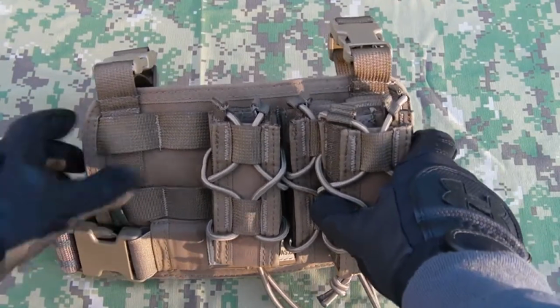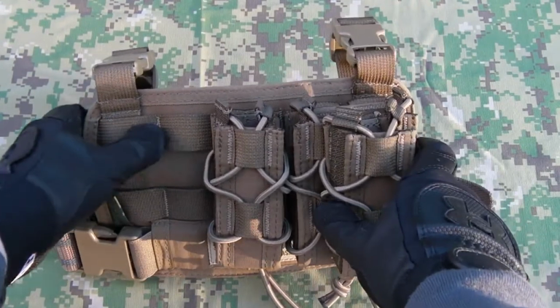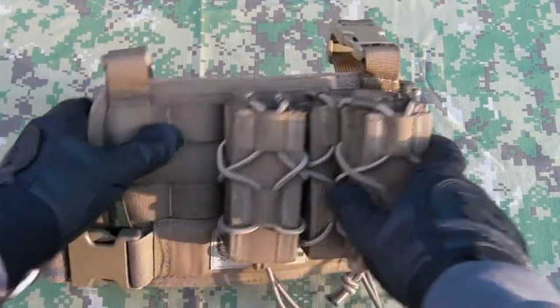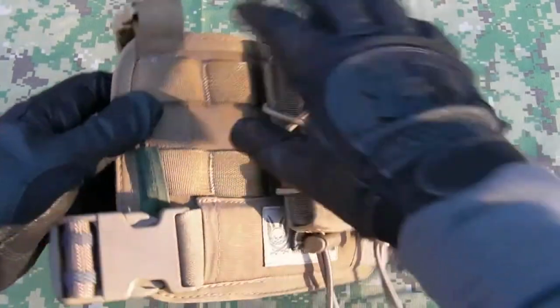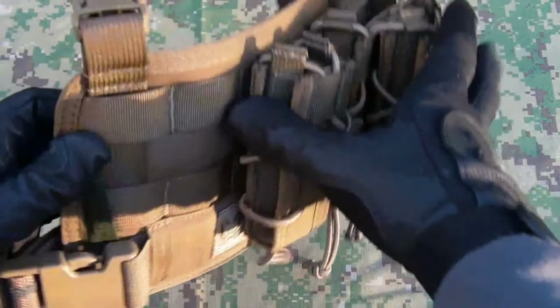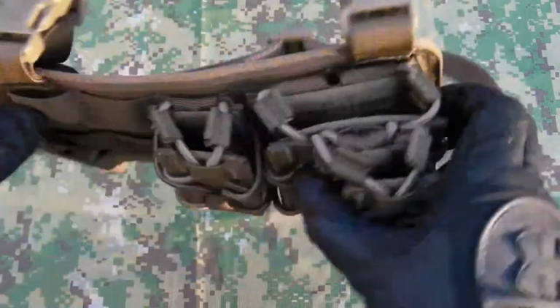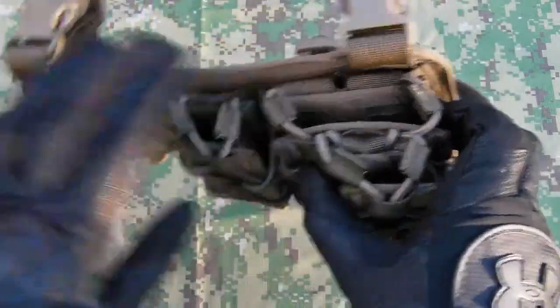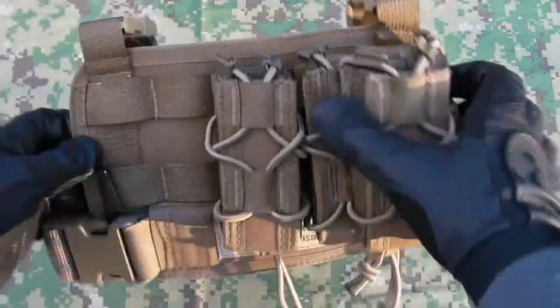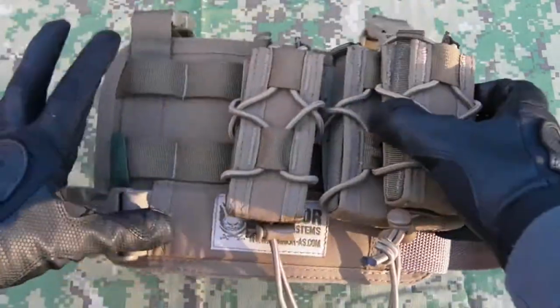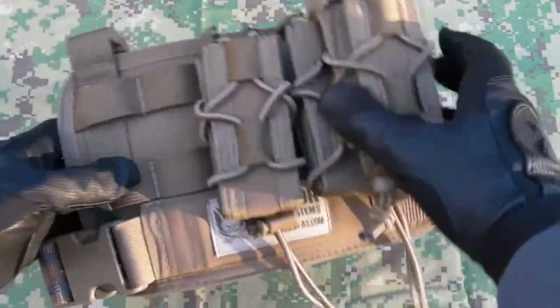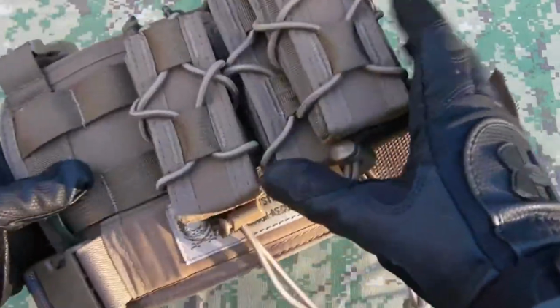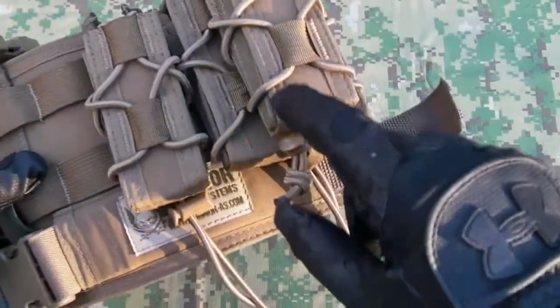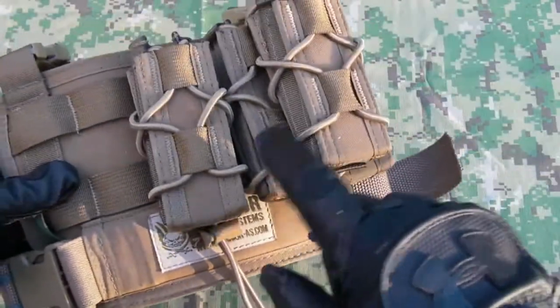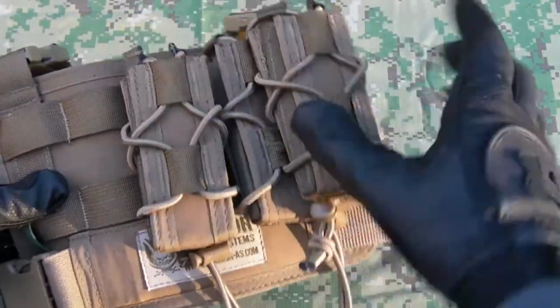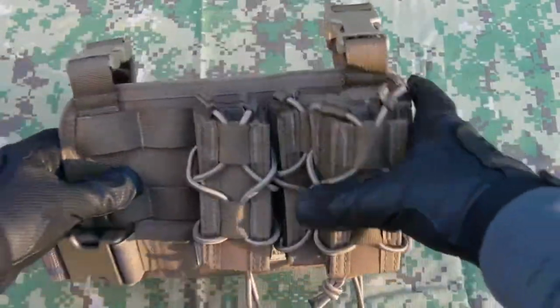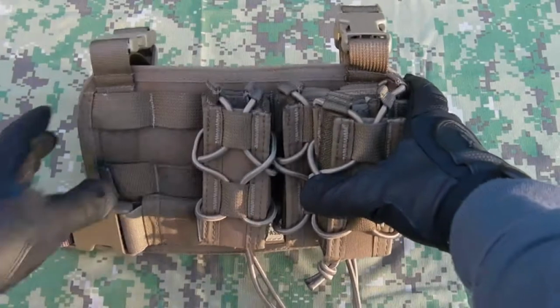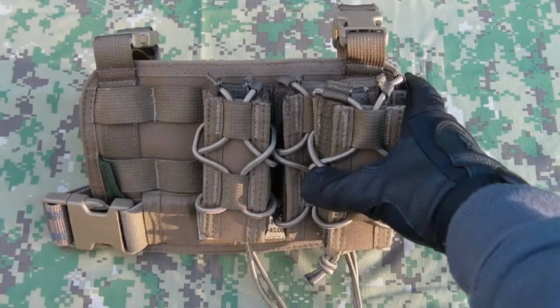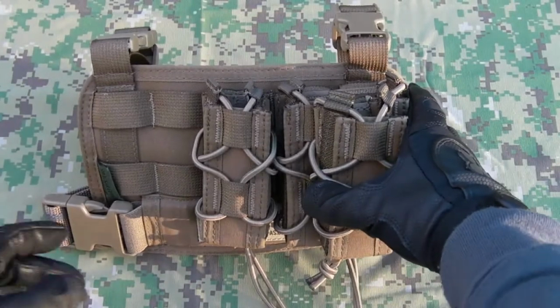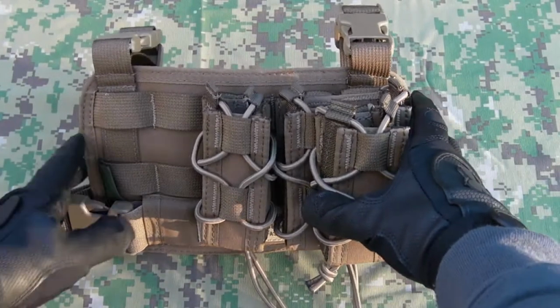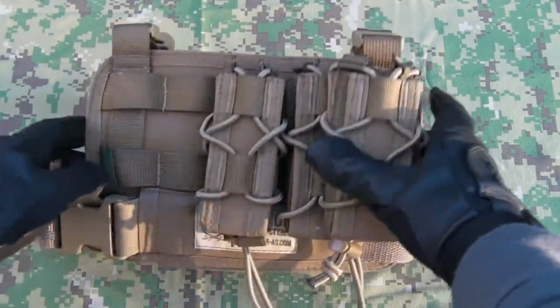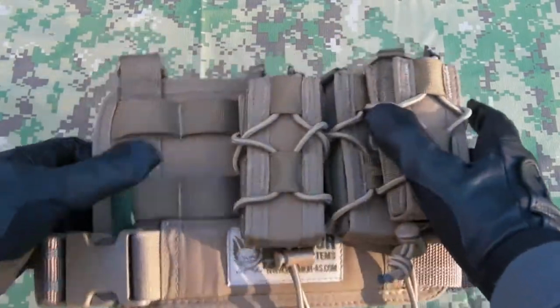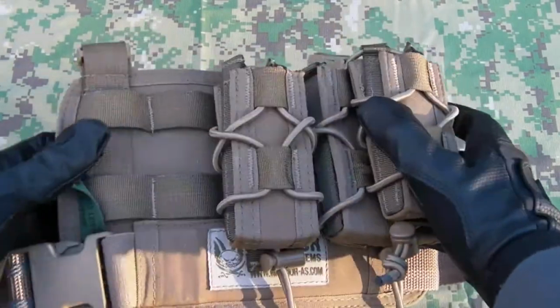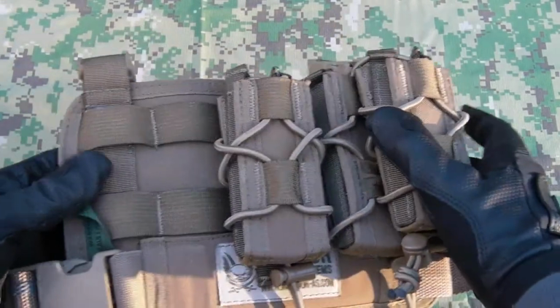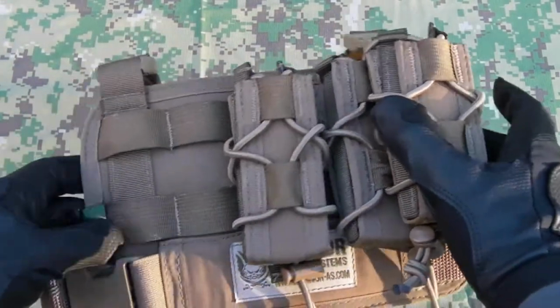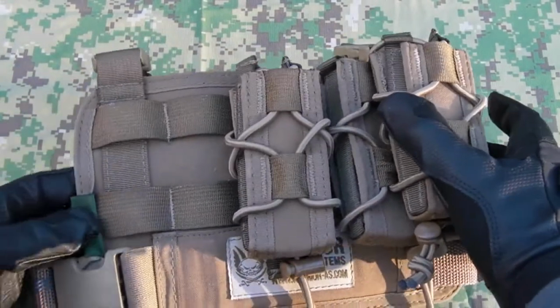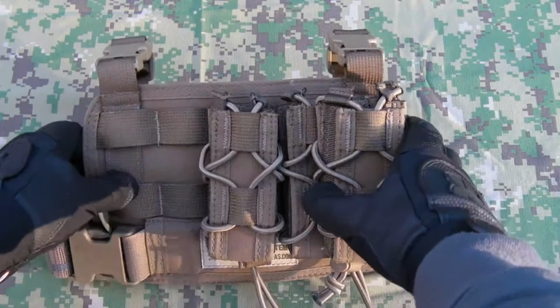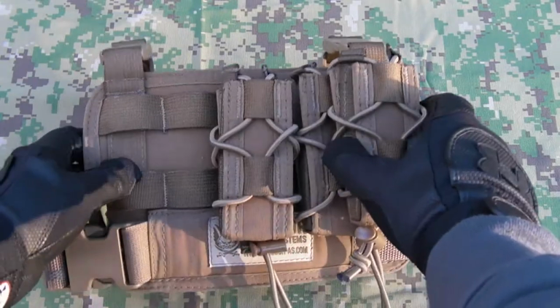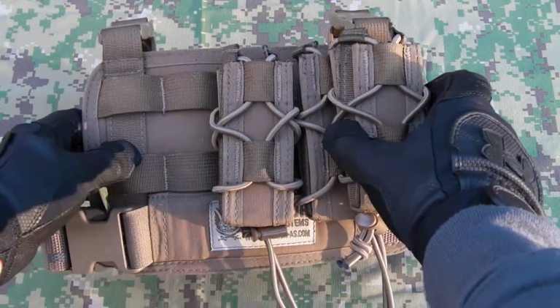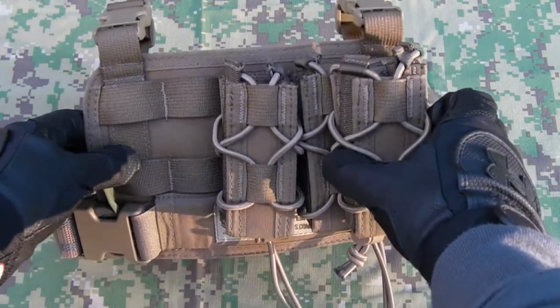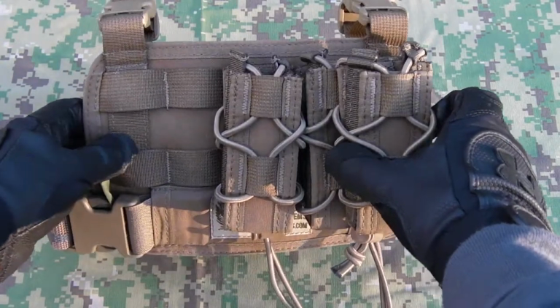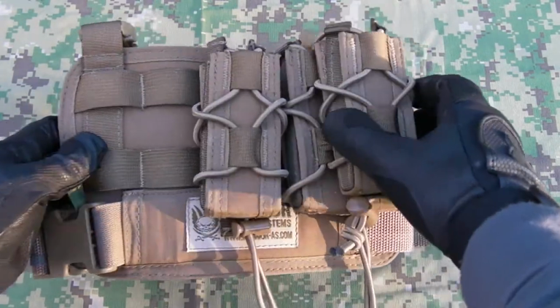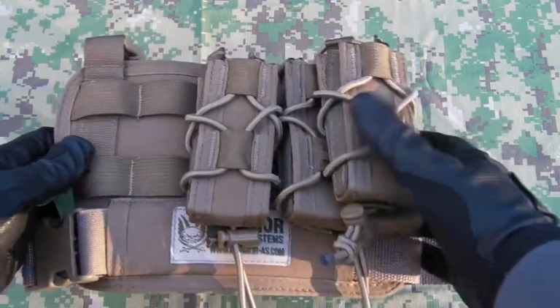You've got a PALS leg rig — all these pouches are removable. I've removed one of the rifle and pistol stacked taco copies already just to show the panel and how it's put together. Value for money wise, straight away you're getting a pretty good deal, it must be said.